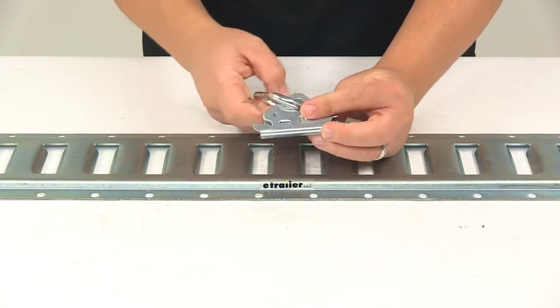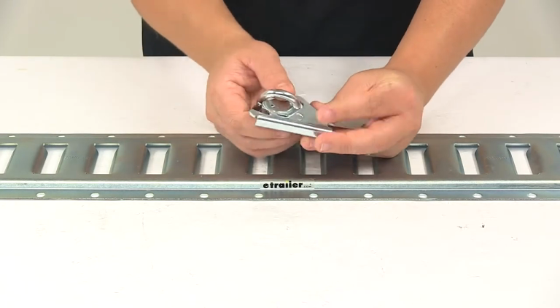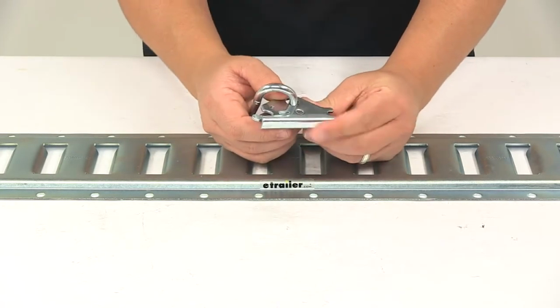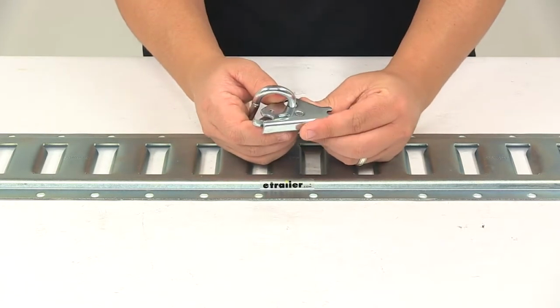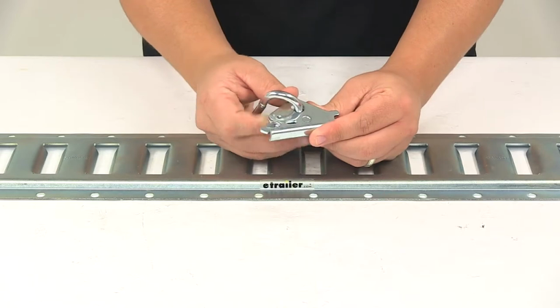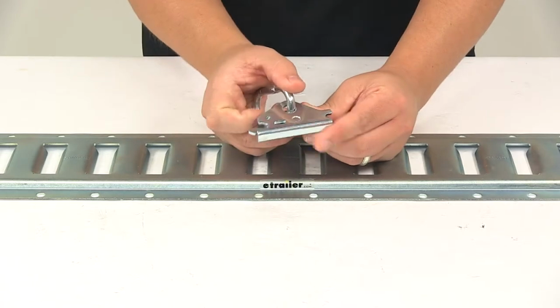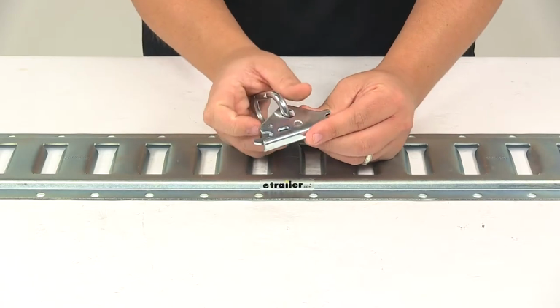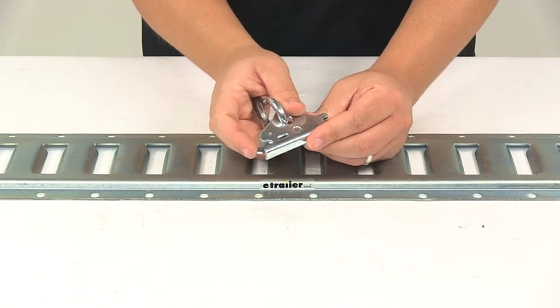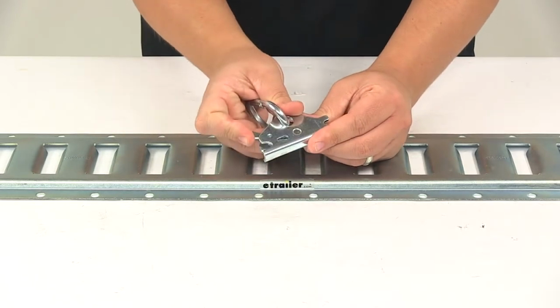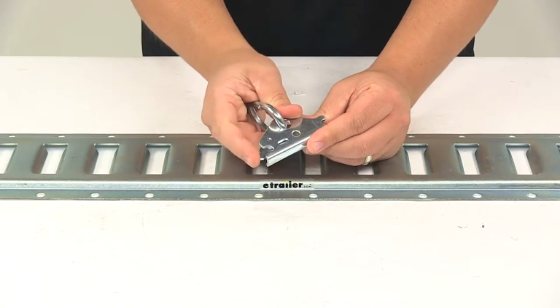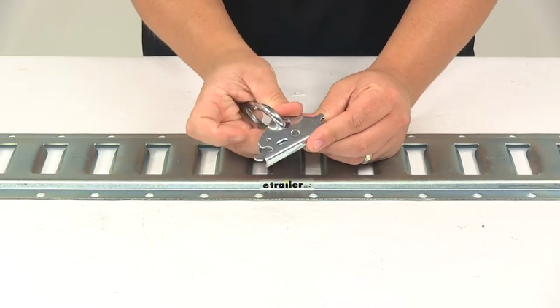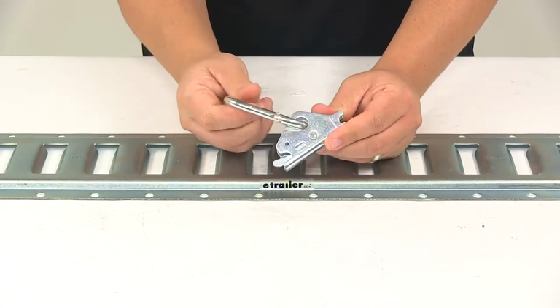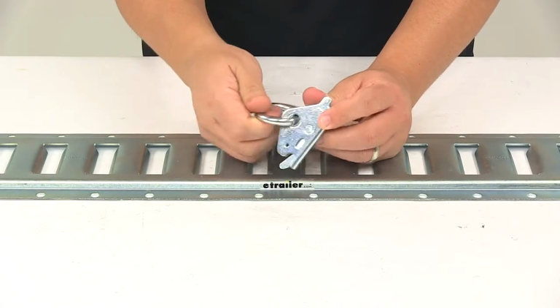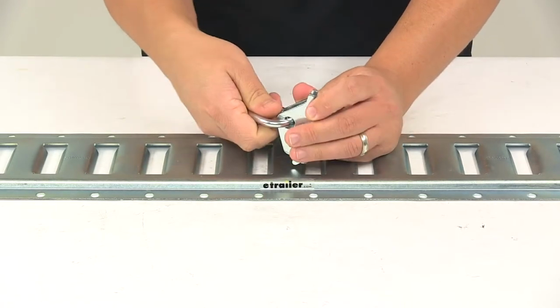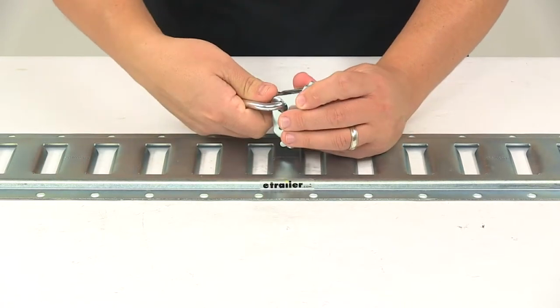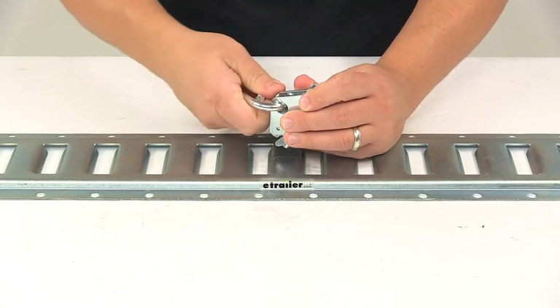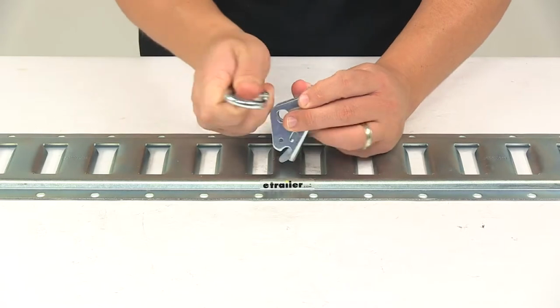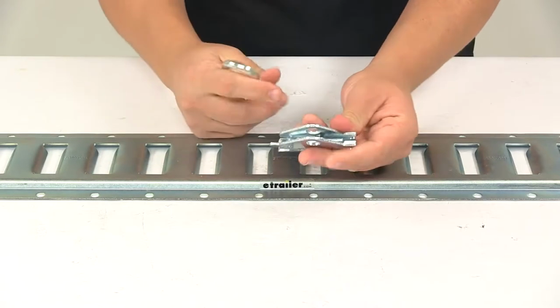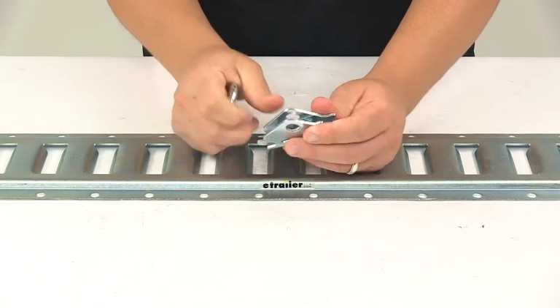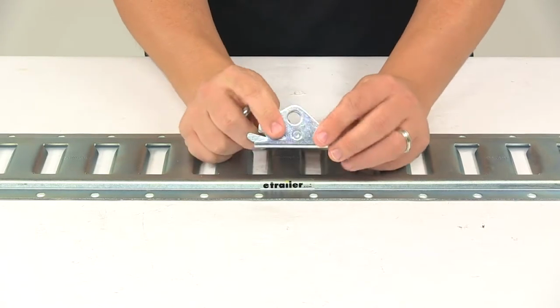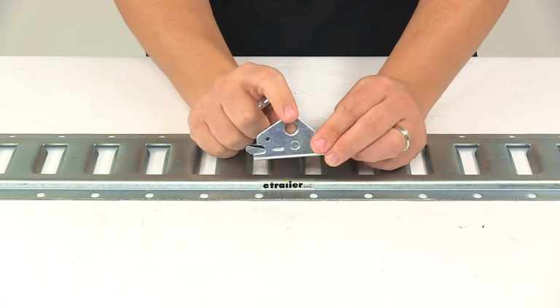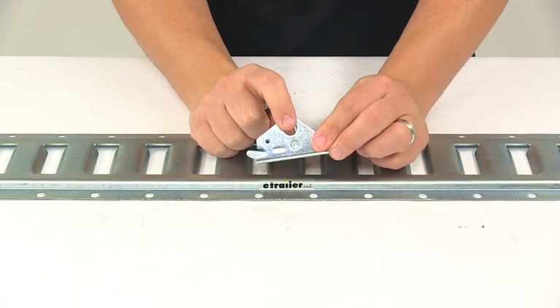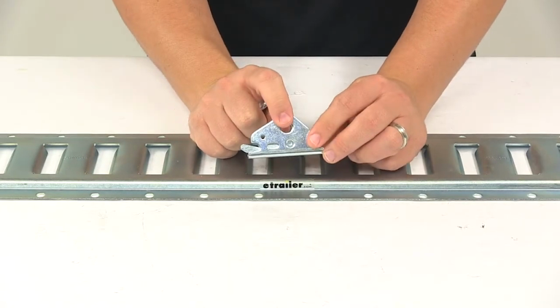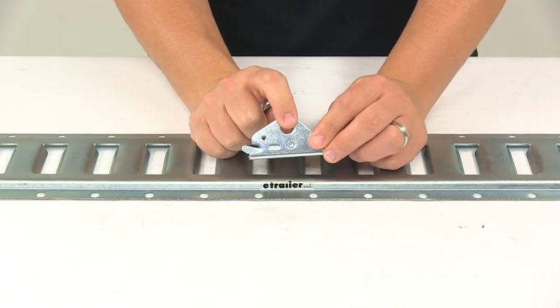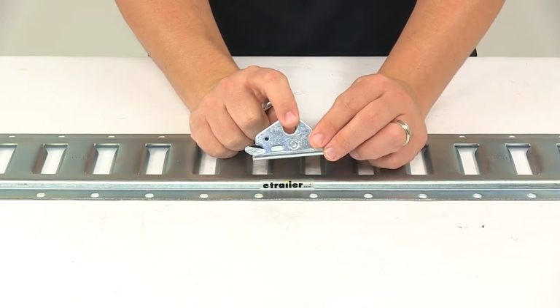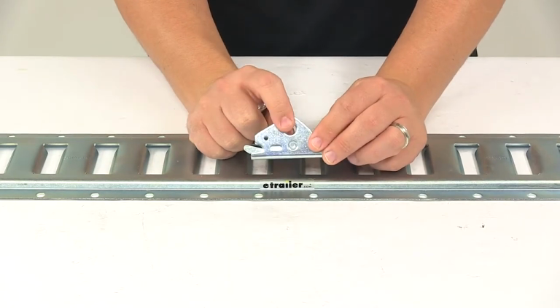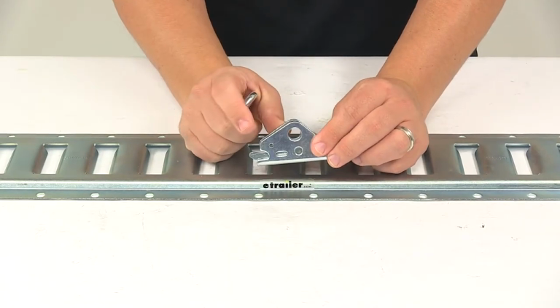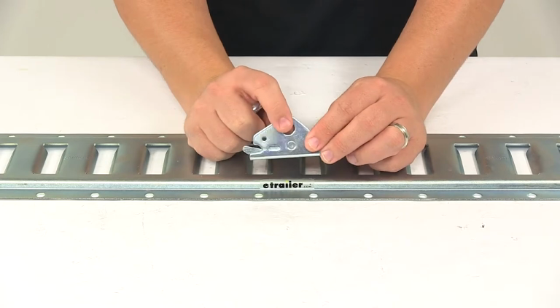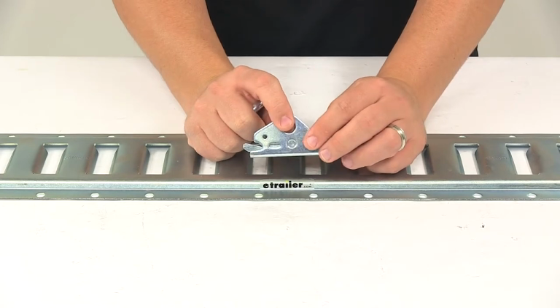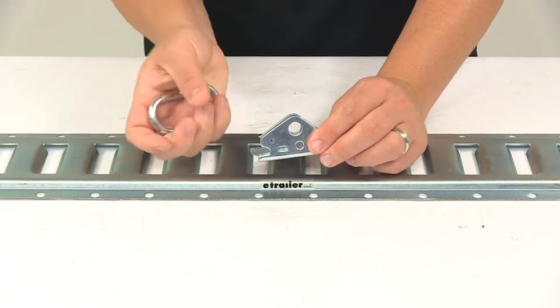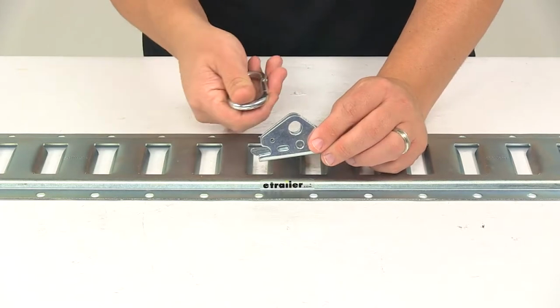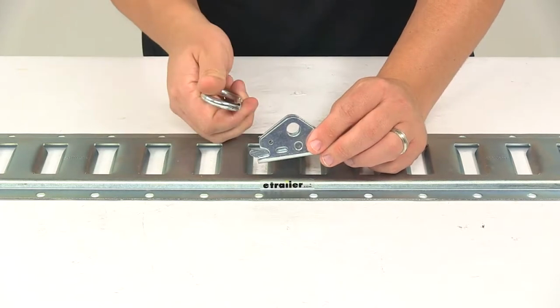The fitting — this piece right here — can be used even without the carabiner clip. You can take the carabiner off and now you have a half-inch diameter anchor hole for attaching anything else that you would want to attach to the fitting.